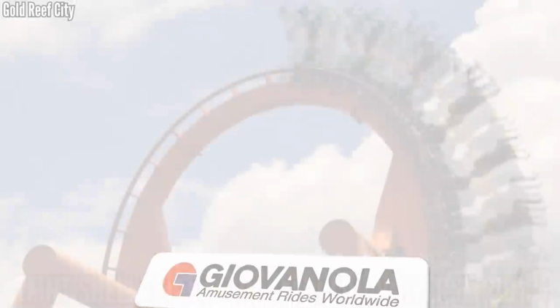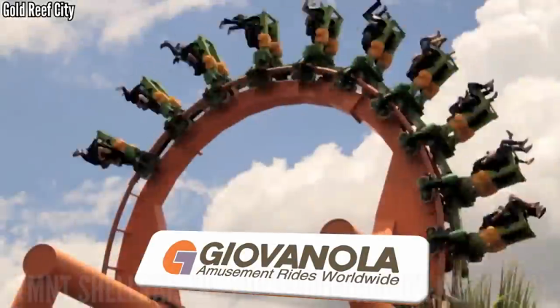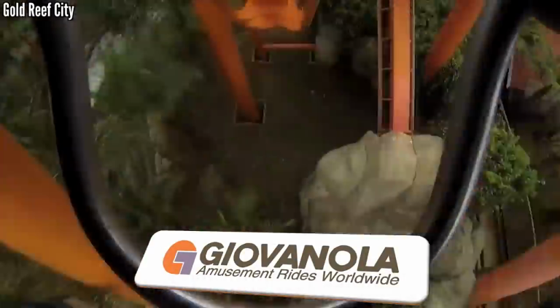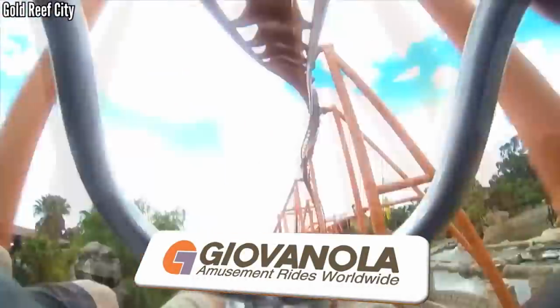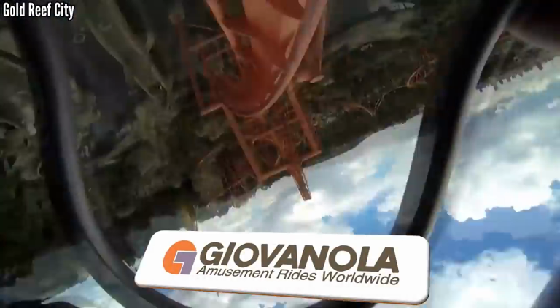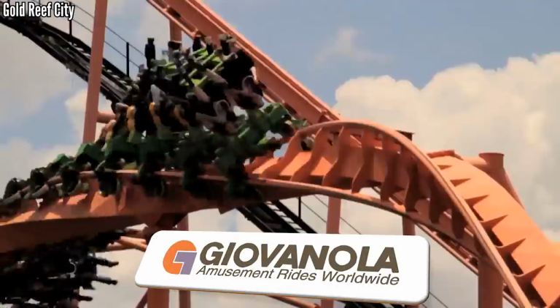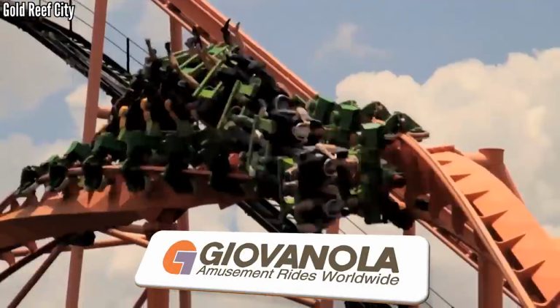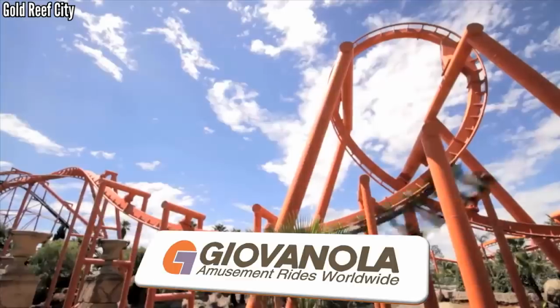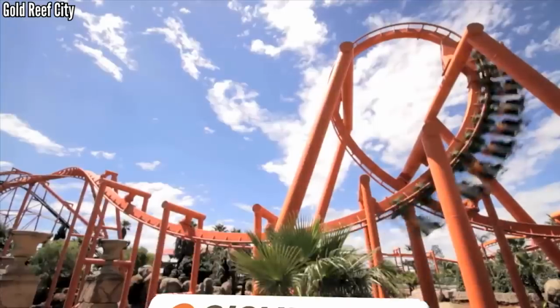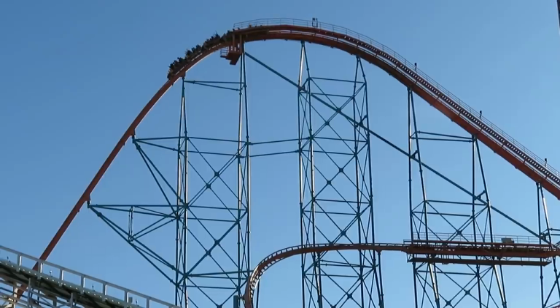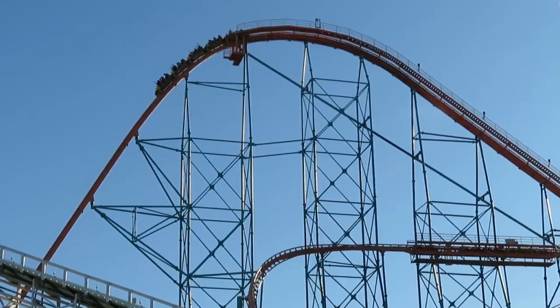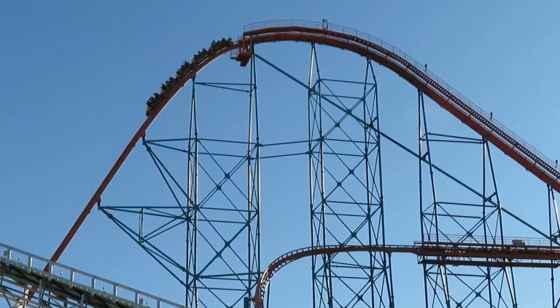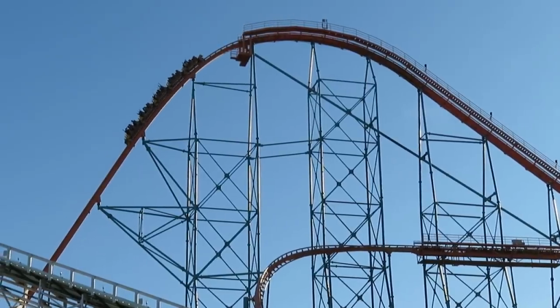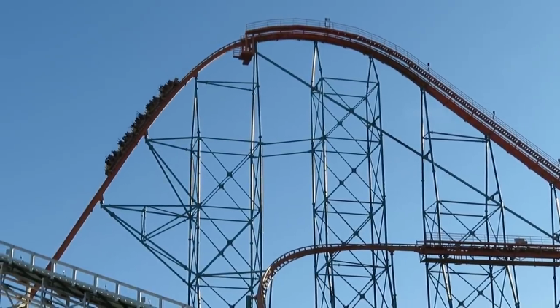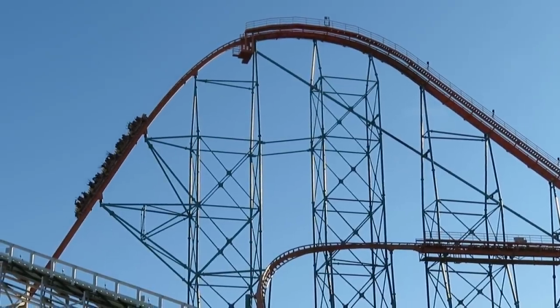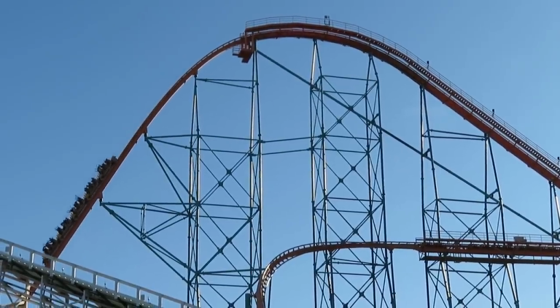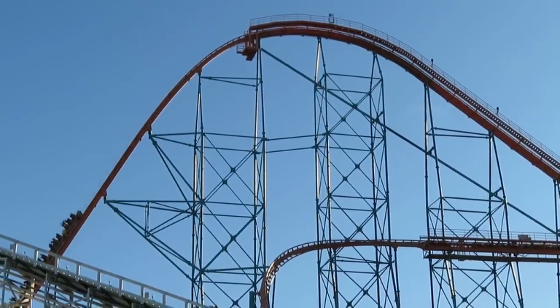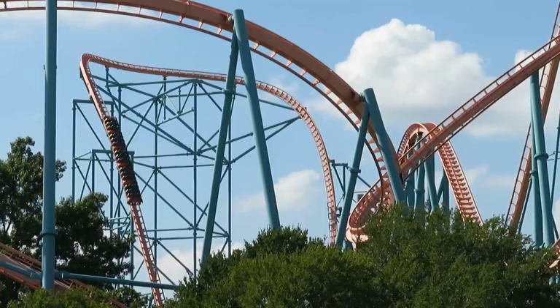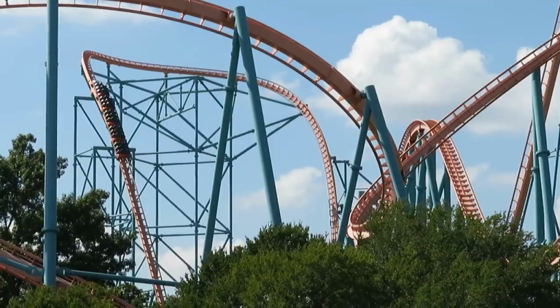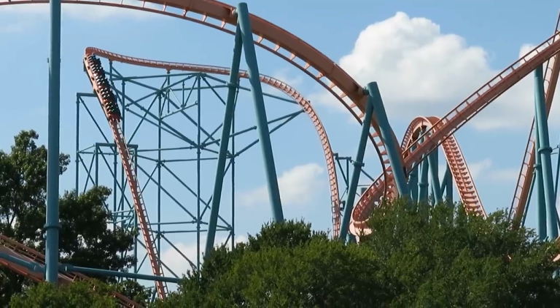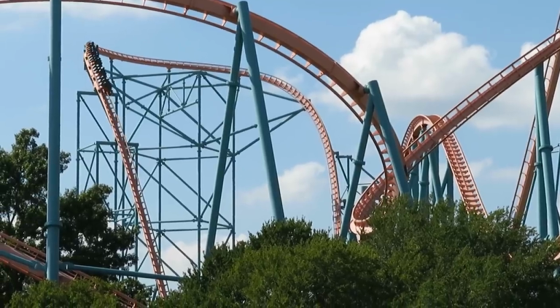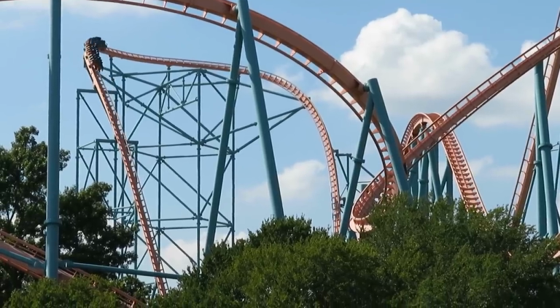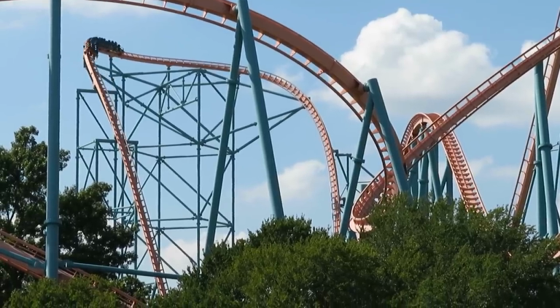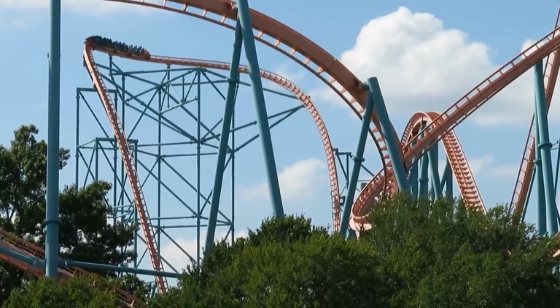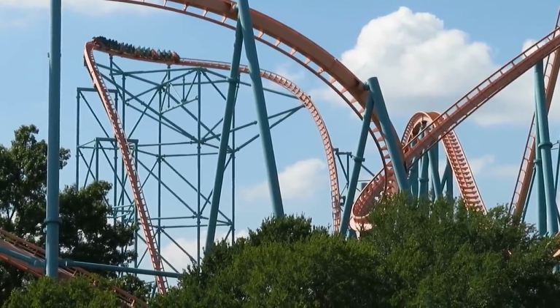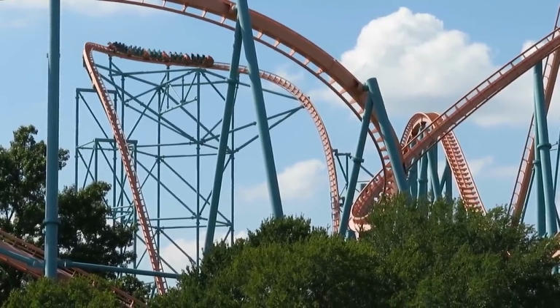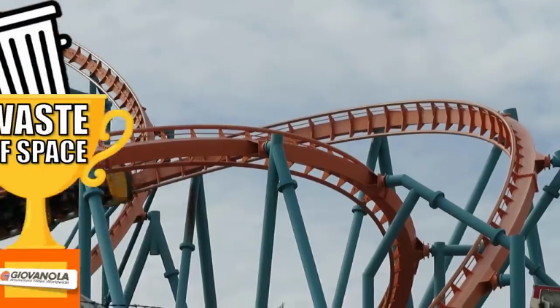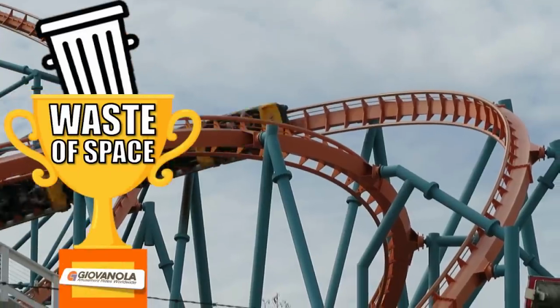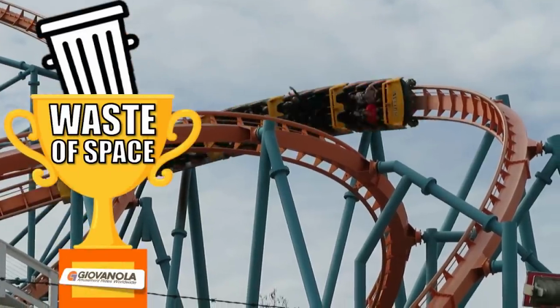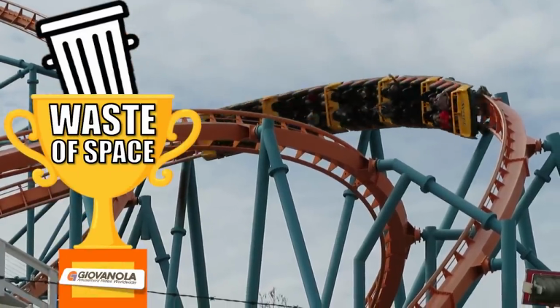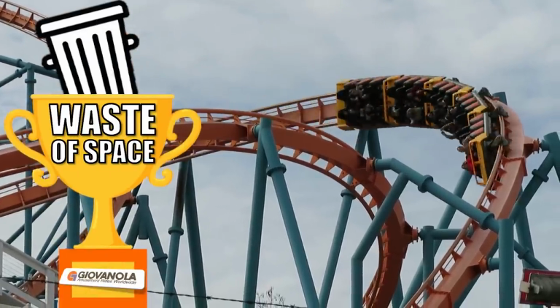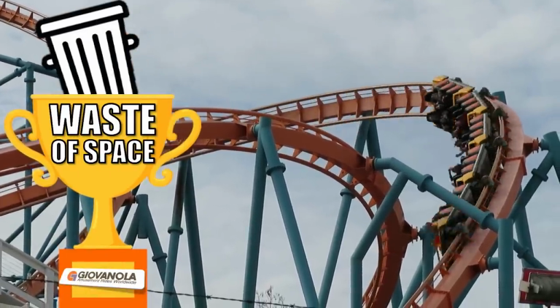Giovanola only built three coasters, but they did teach us one thing — we now know you can make a 250-plus-foot coaster, take up a huge chunk of land, and do absolutely nothing with it. The Waste of Space Award goes to Giovanola.